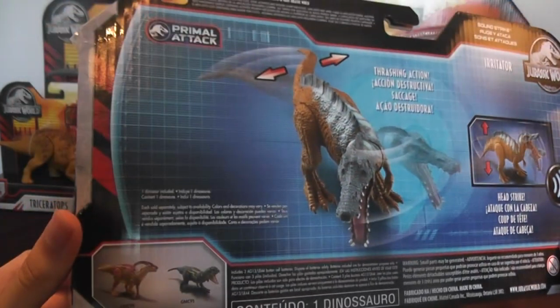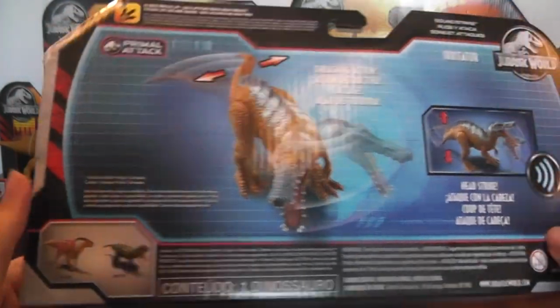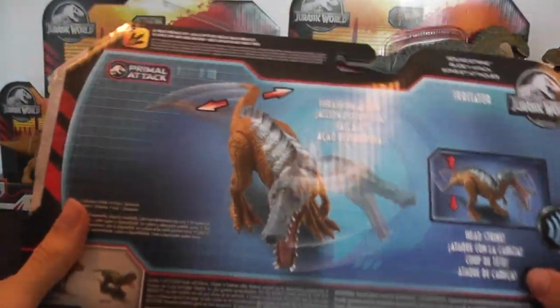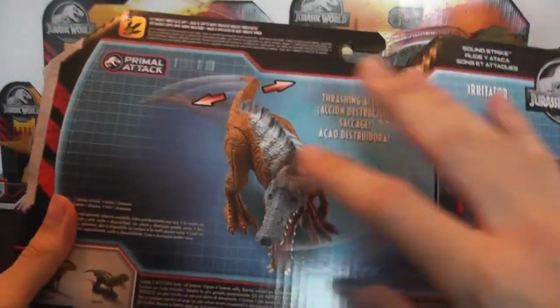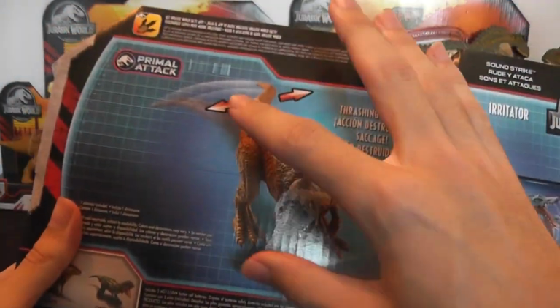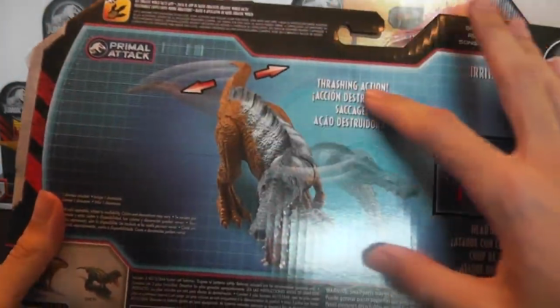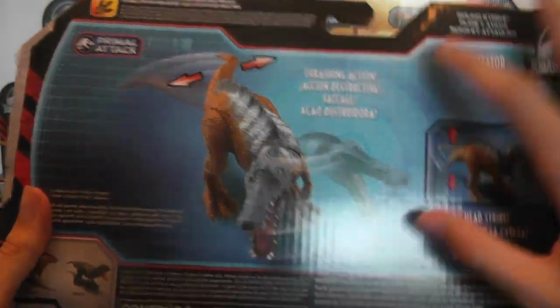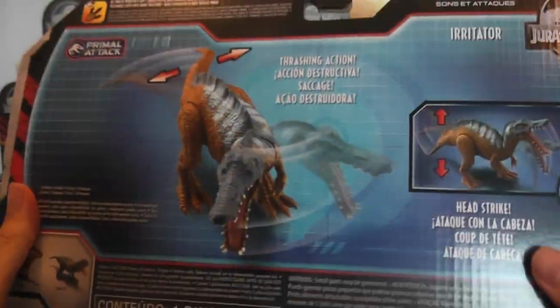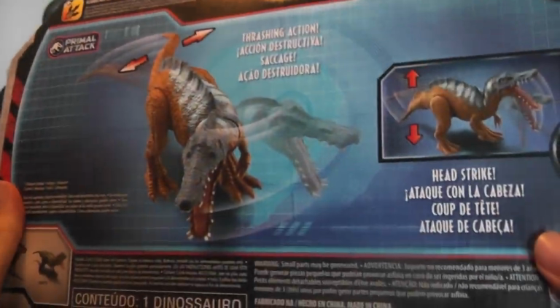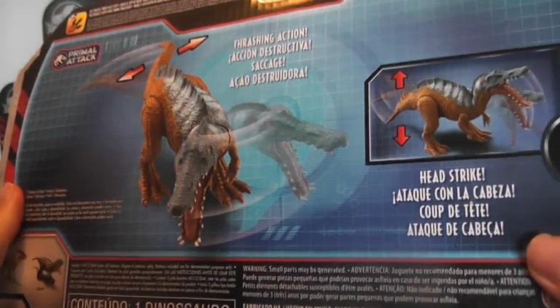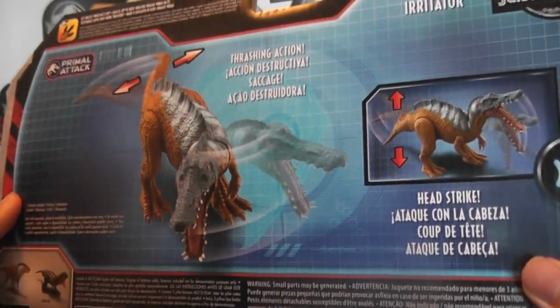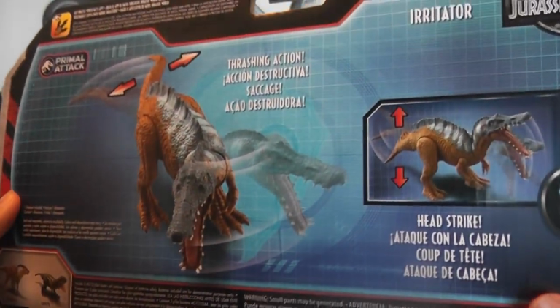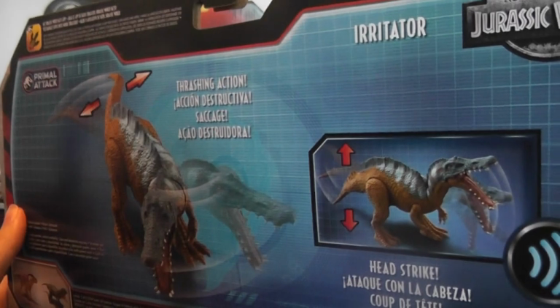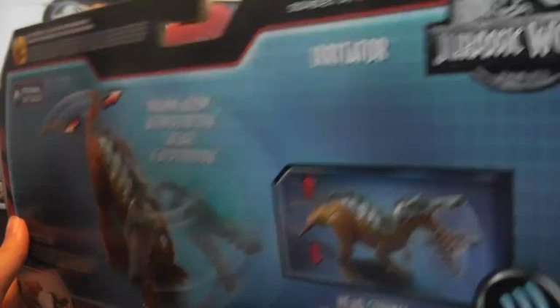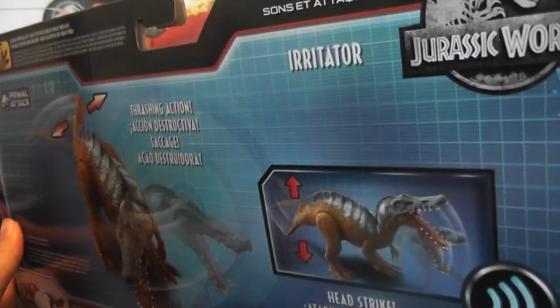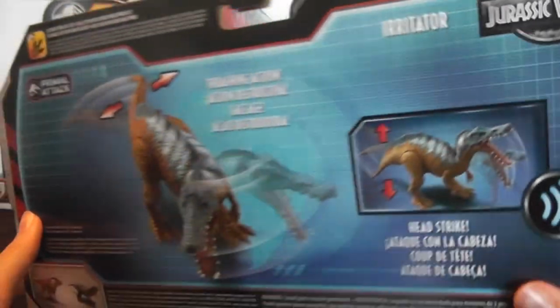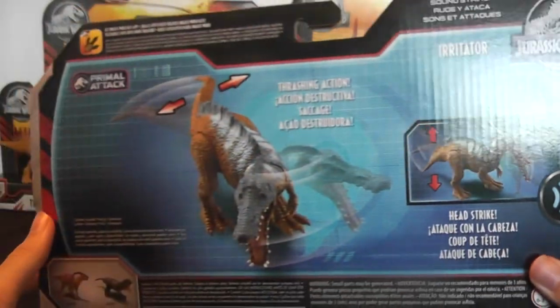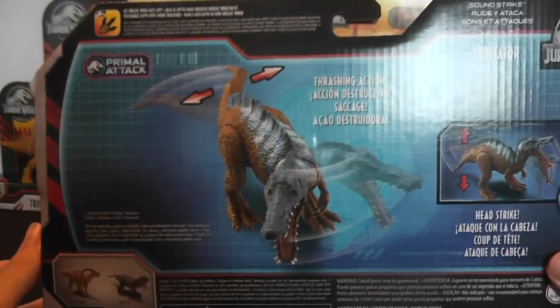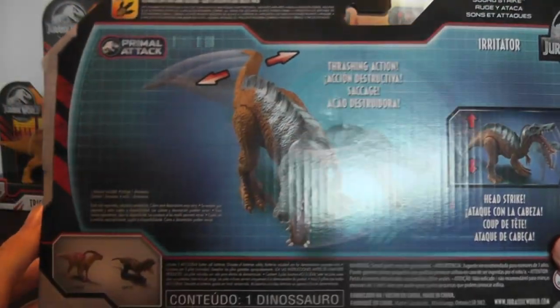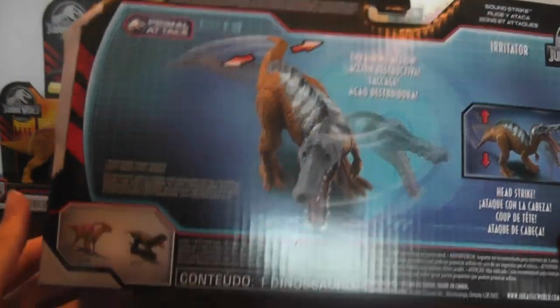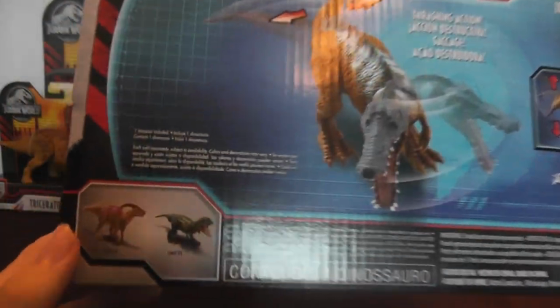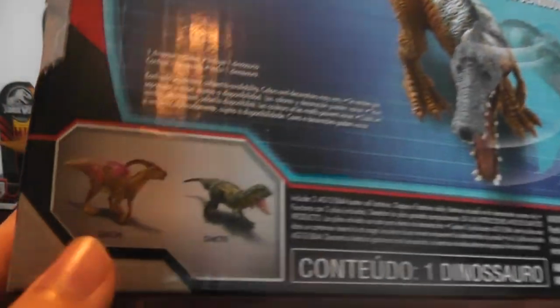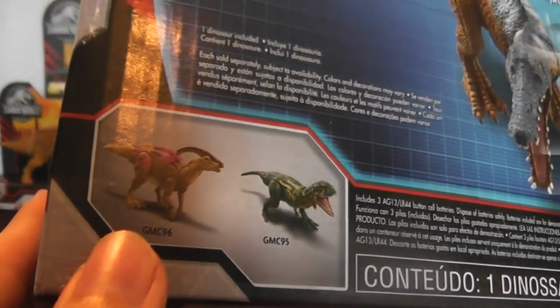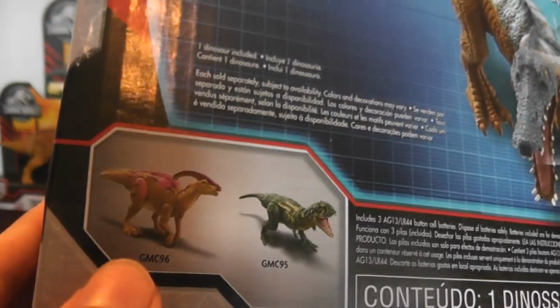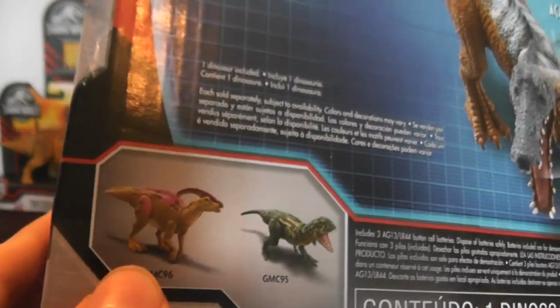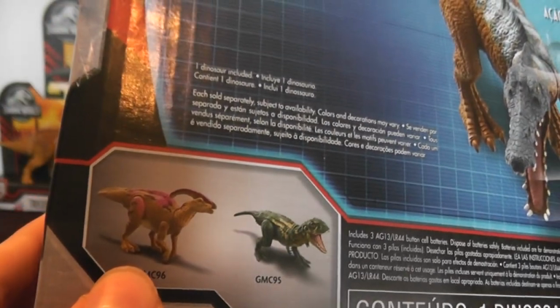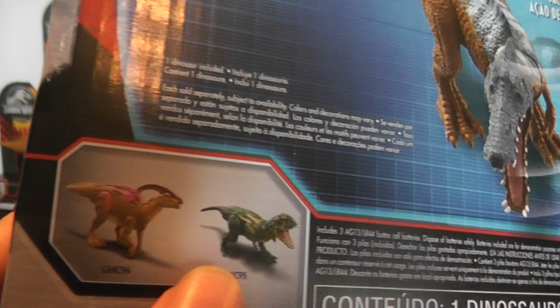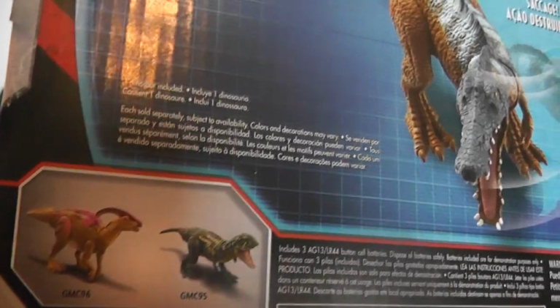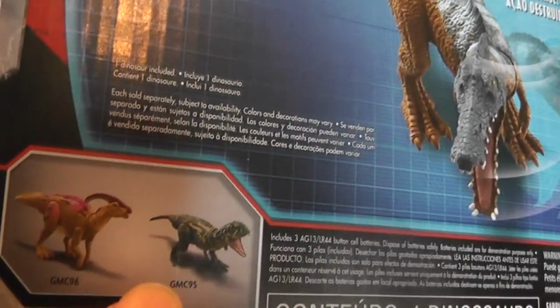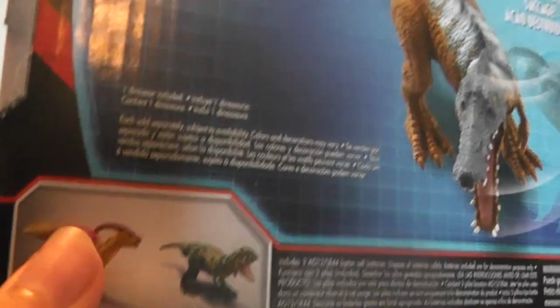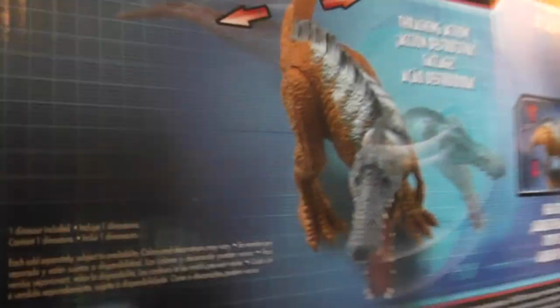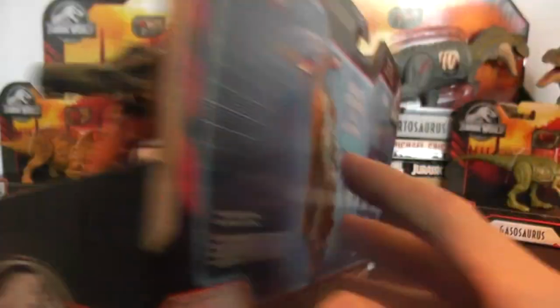The box just has the dinosaur with a kind of screen or monitor-like appearance to it, and it shows the bioluminescent Parasaurolophus and the Majungasaurus as well.